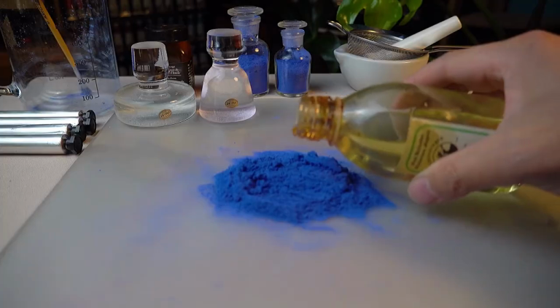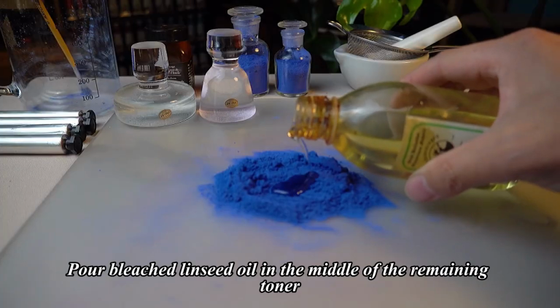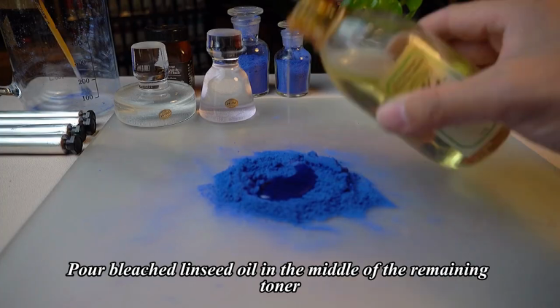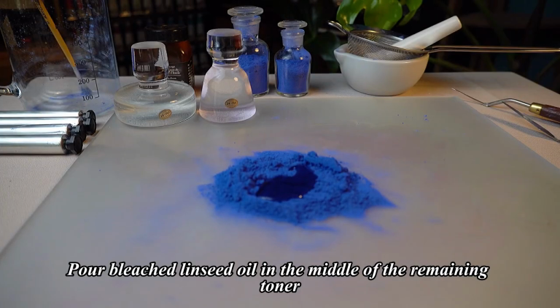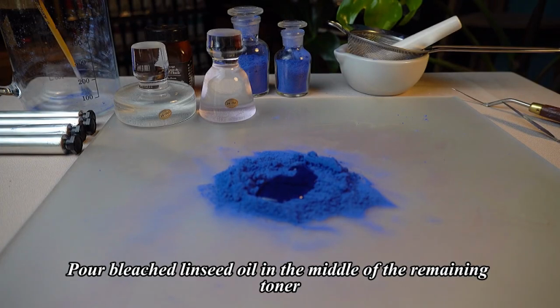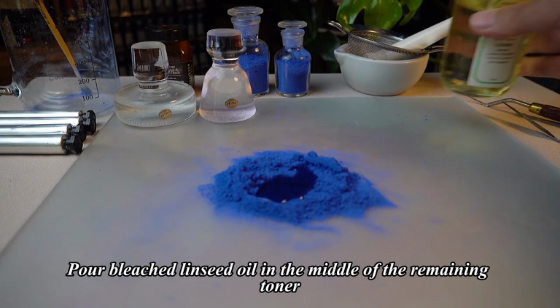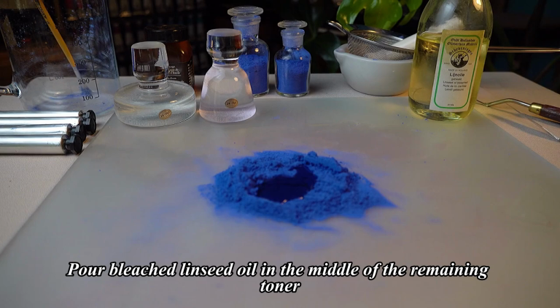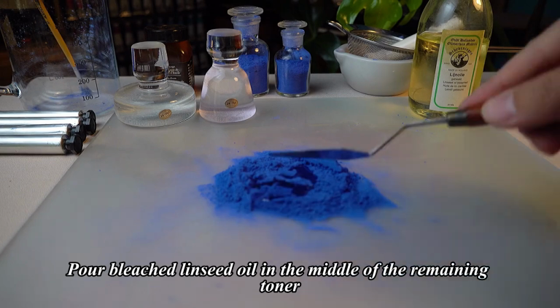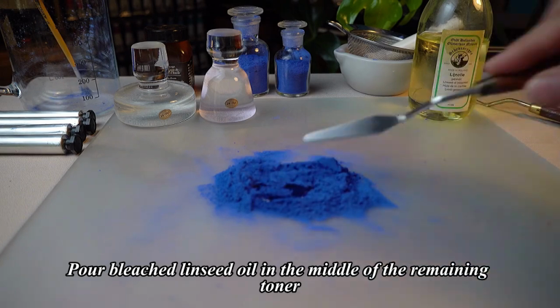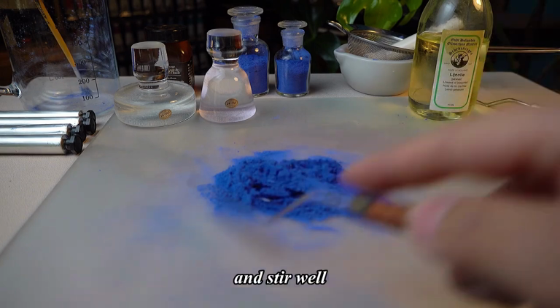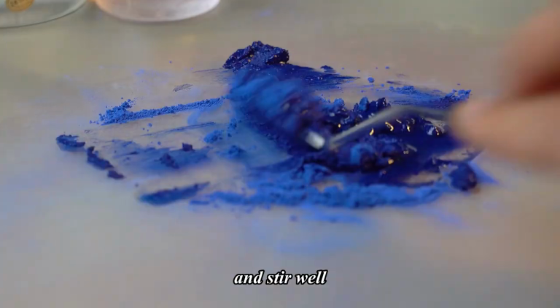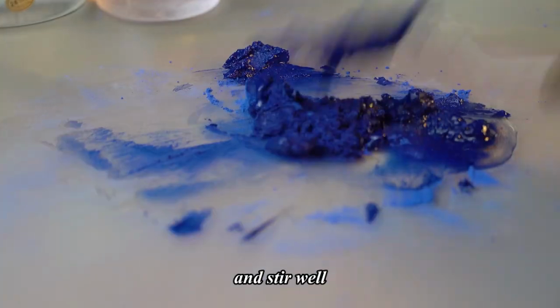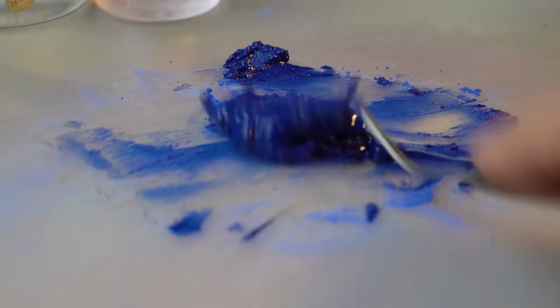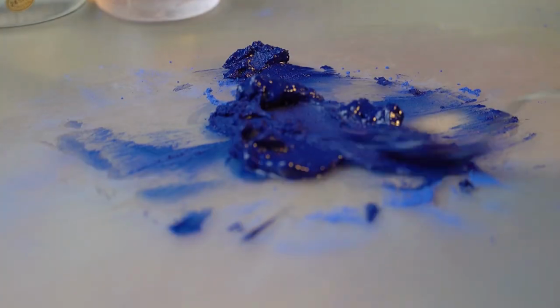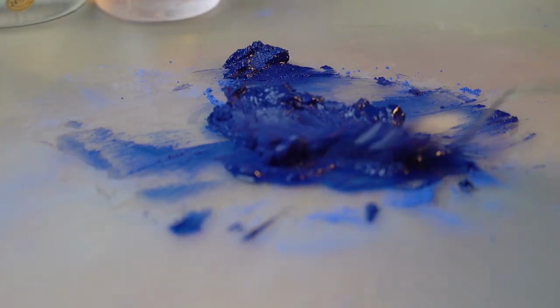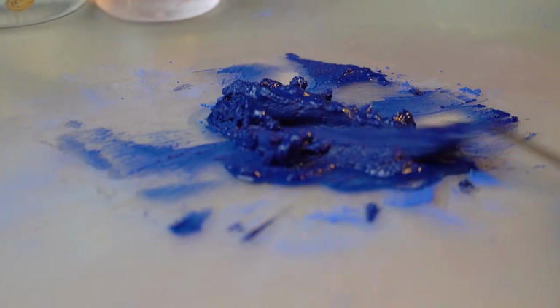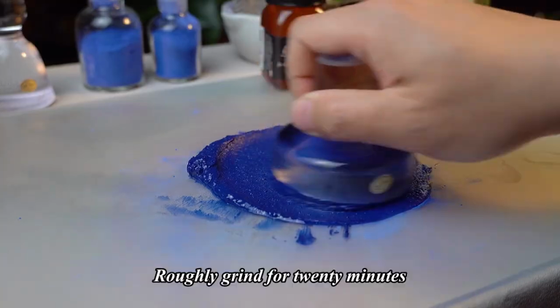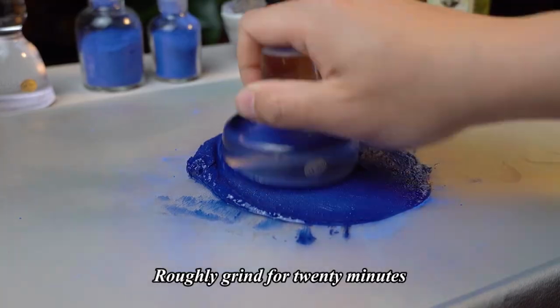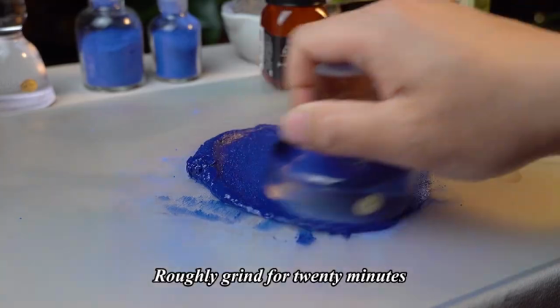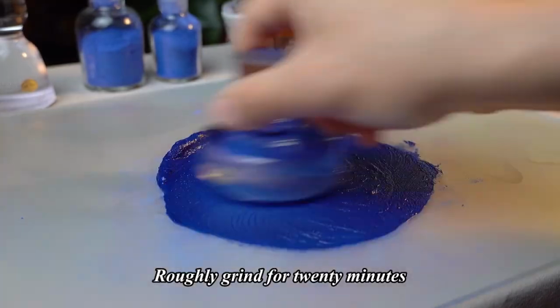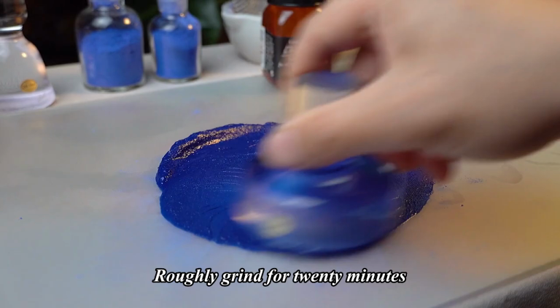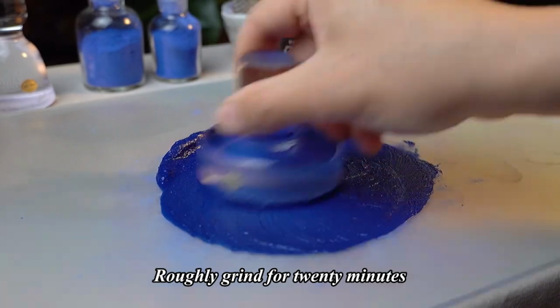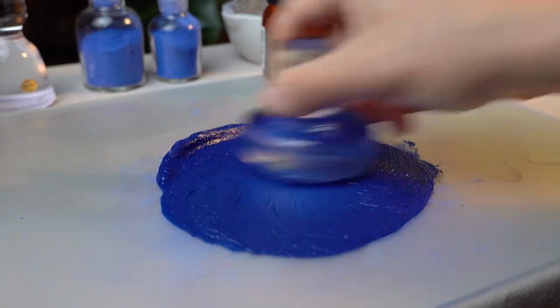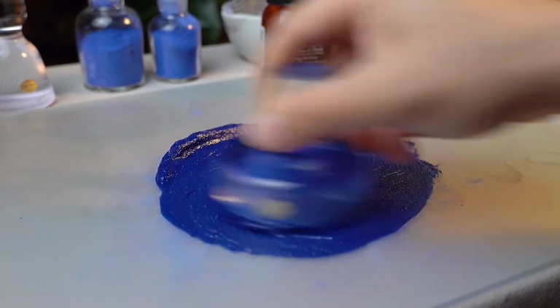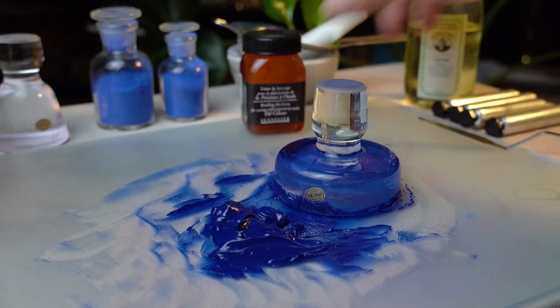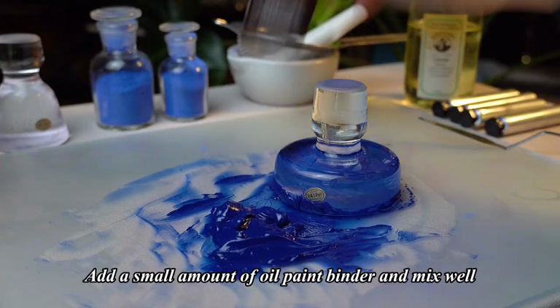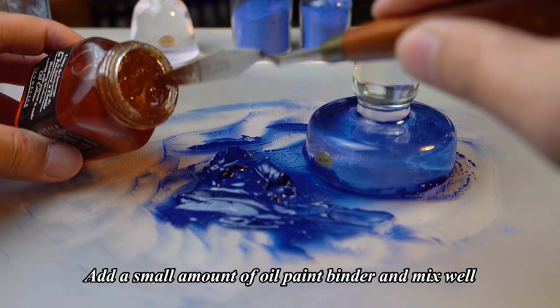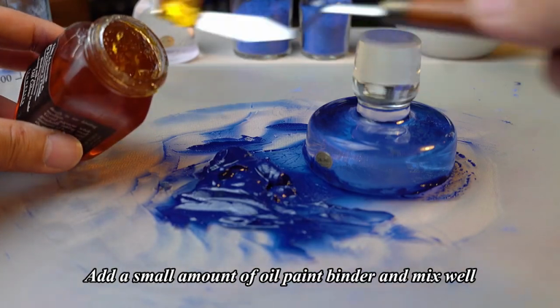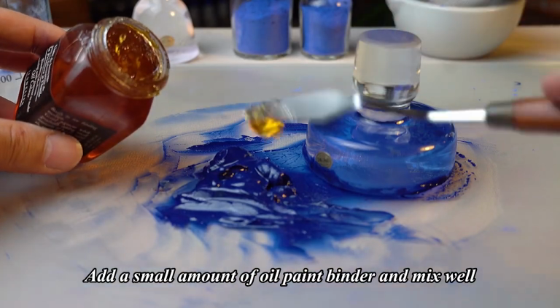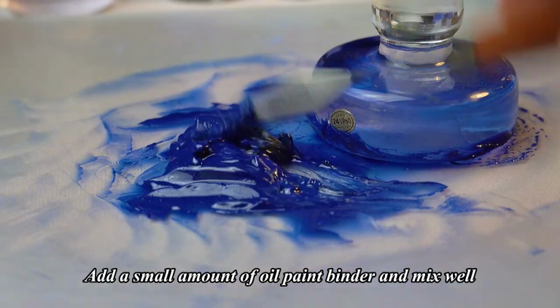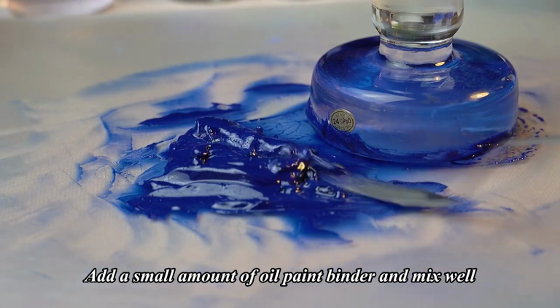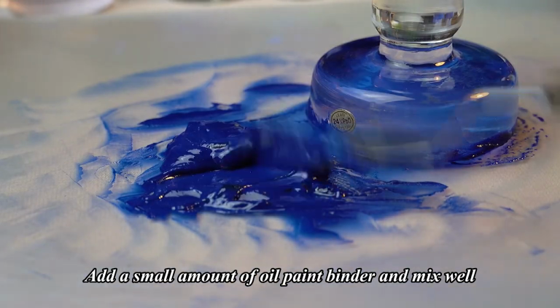Pour bleached linseed oil in the middle of the remaining toner and stir well. Roughly grind for 20 minutes. Add a small amount of oil paint binder and mix well.